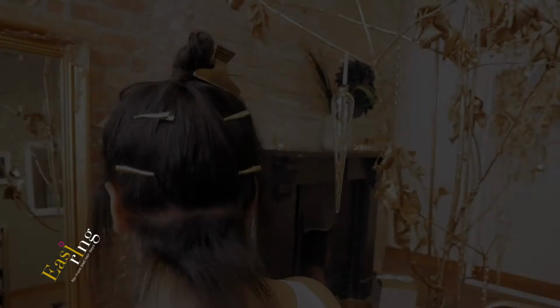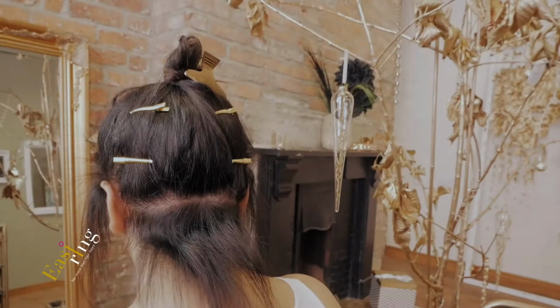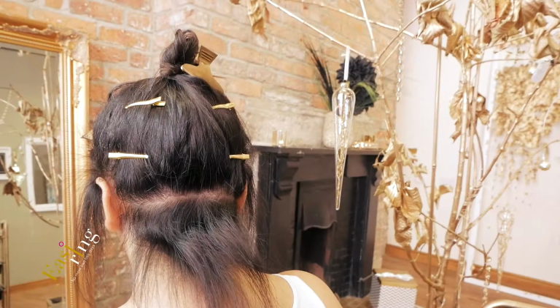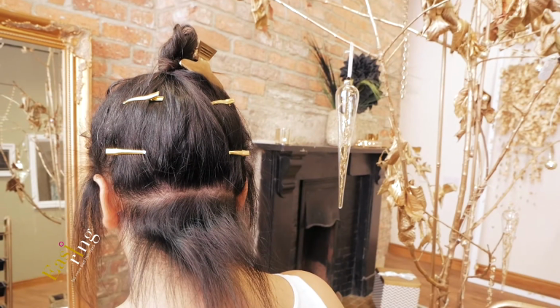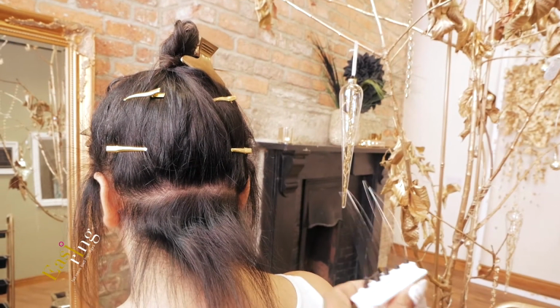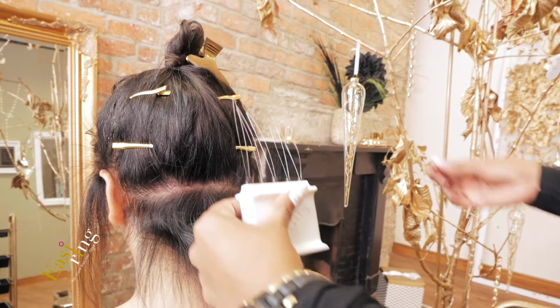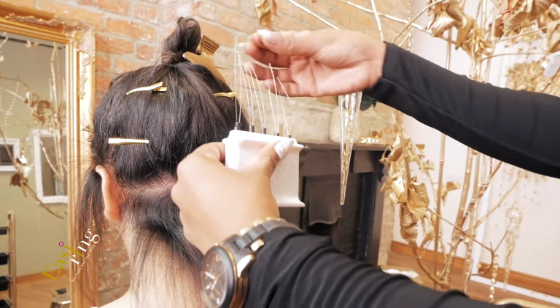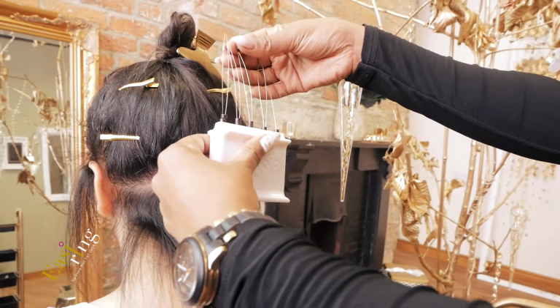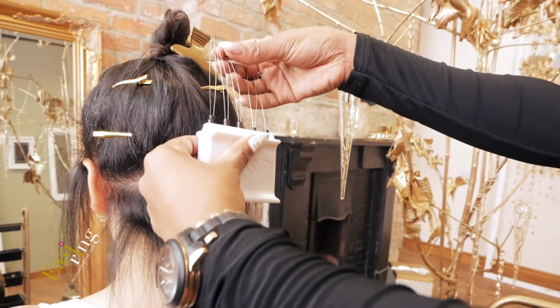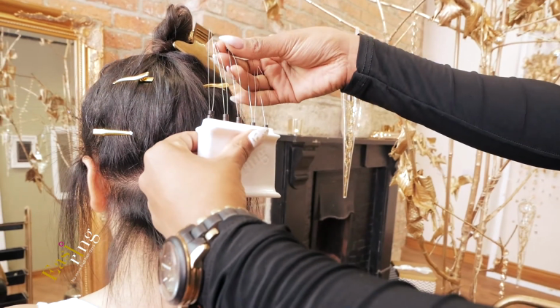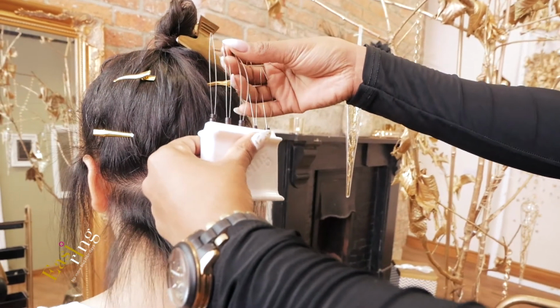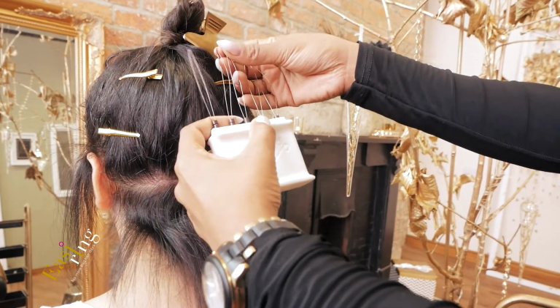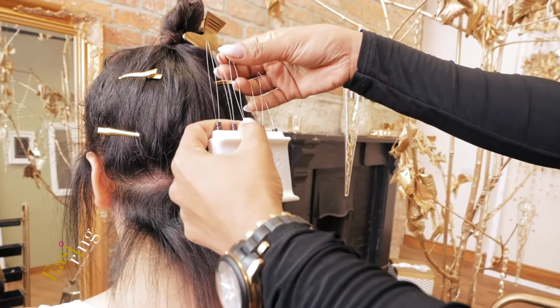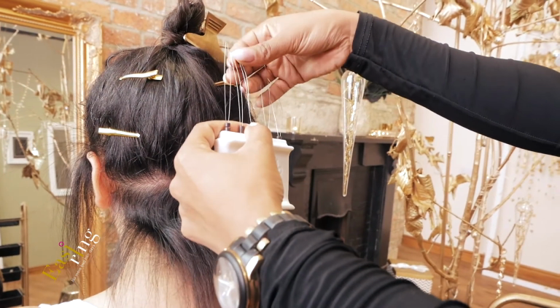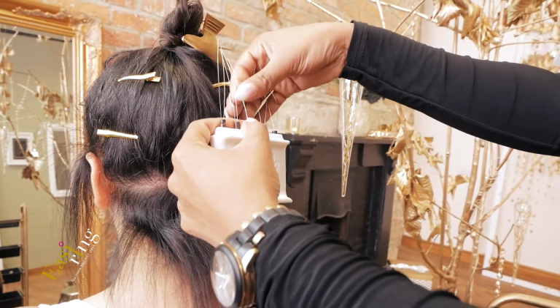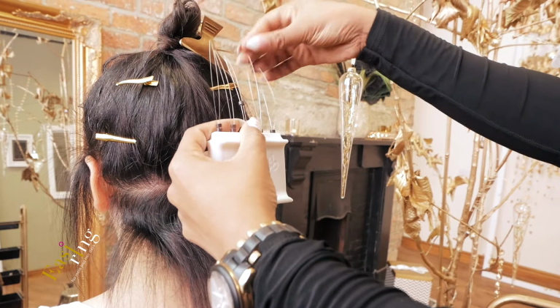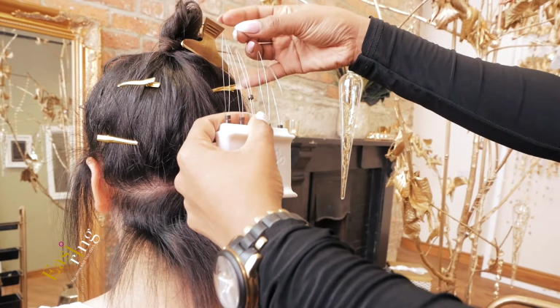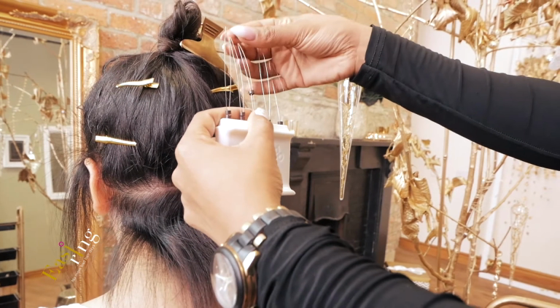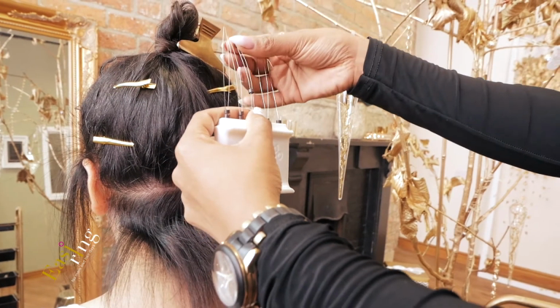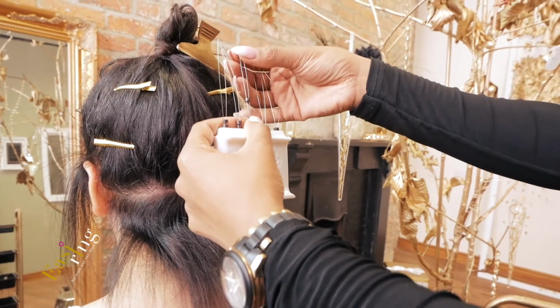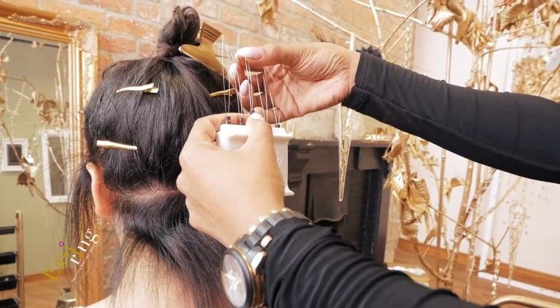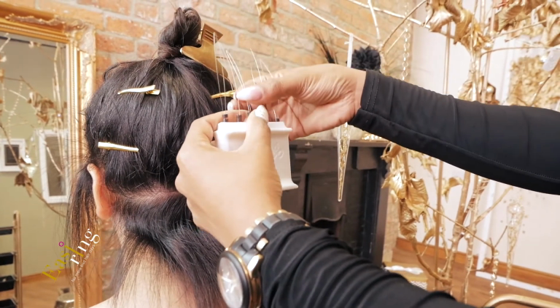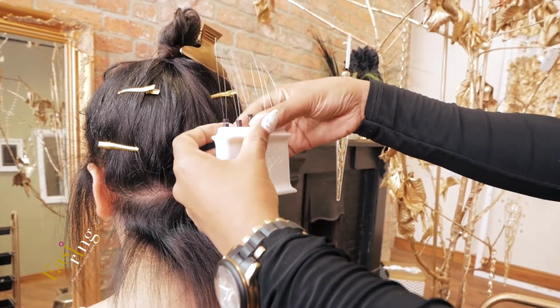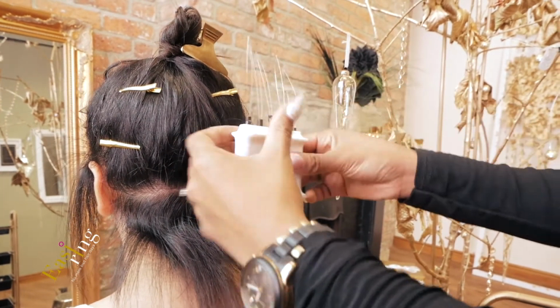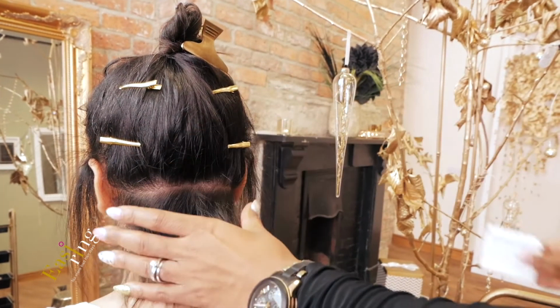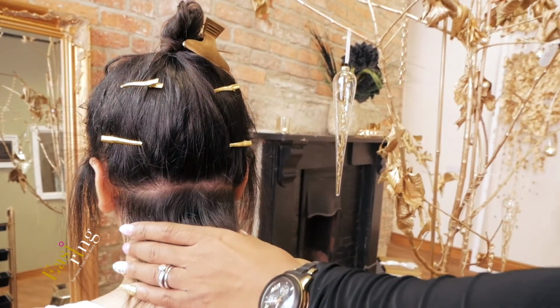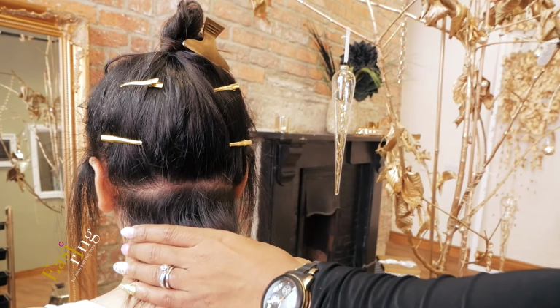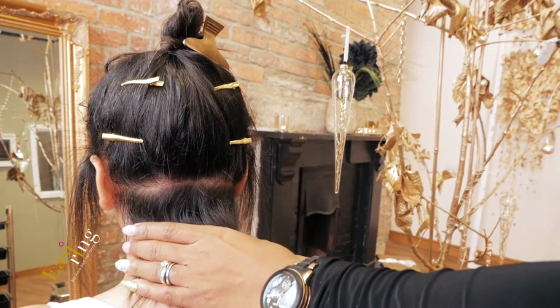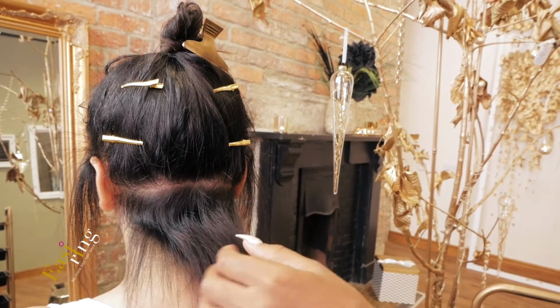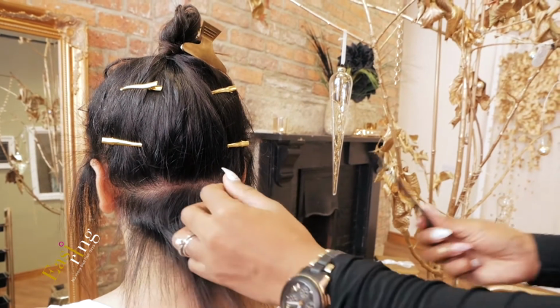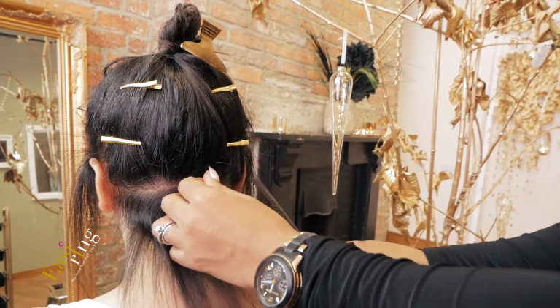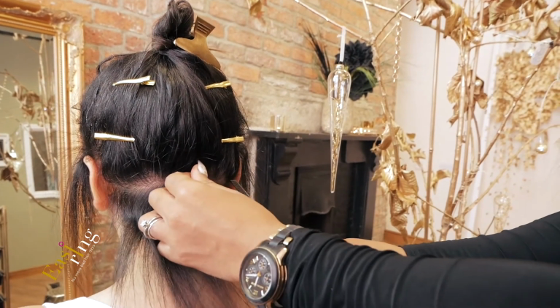Apply between five to ten micro rings to the loops on your easy ring applicator. Starting at the section at the nape of the neck, position your comb in a horizontal position at the edge of the hairline.